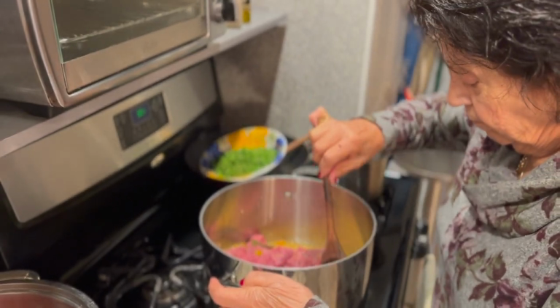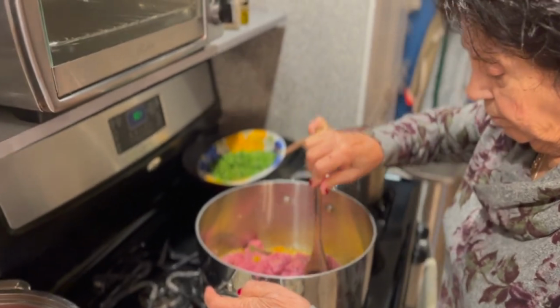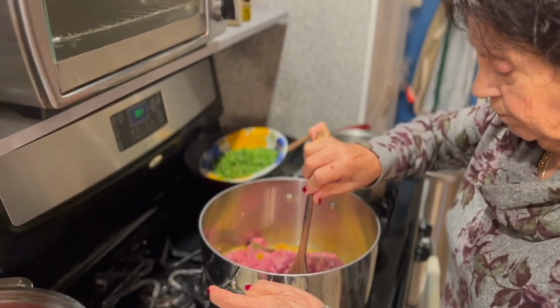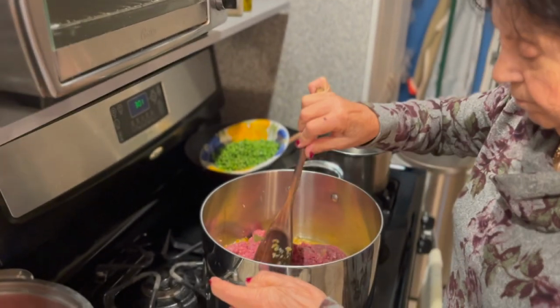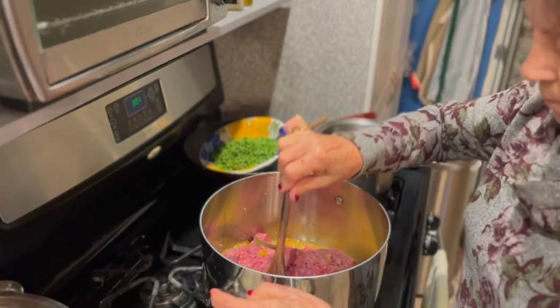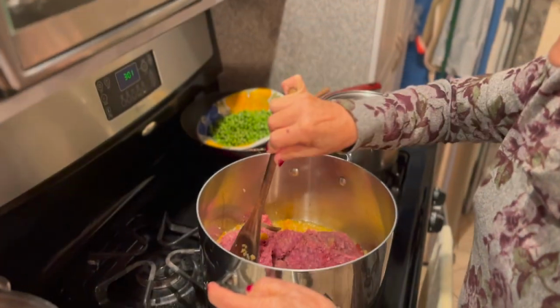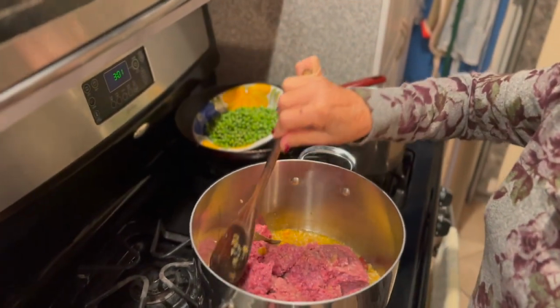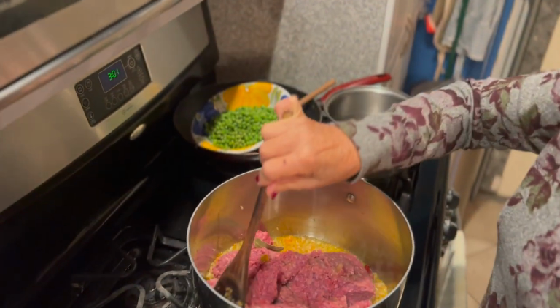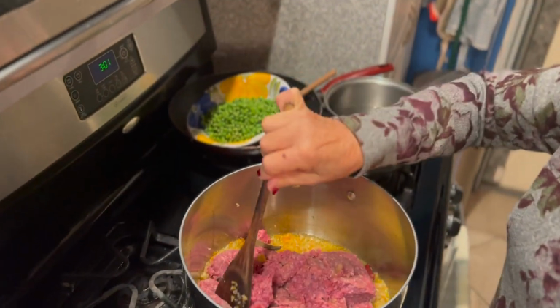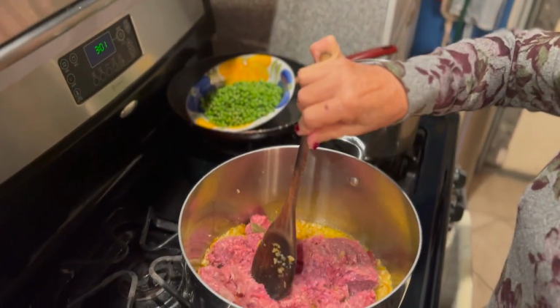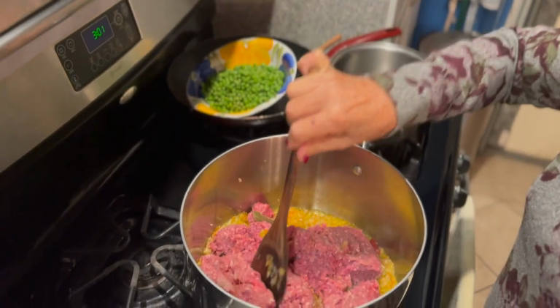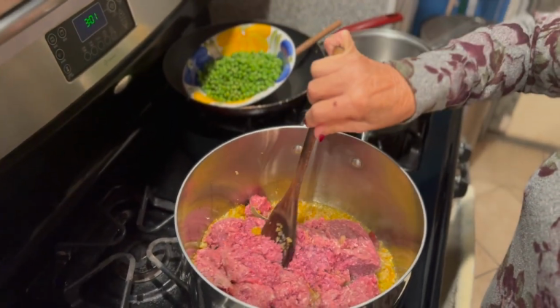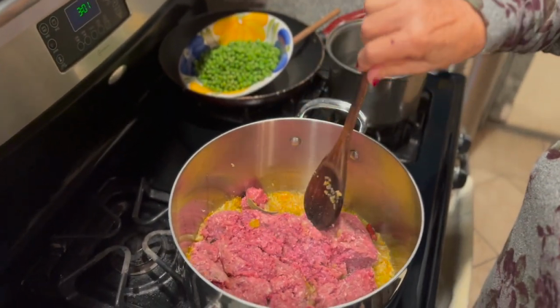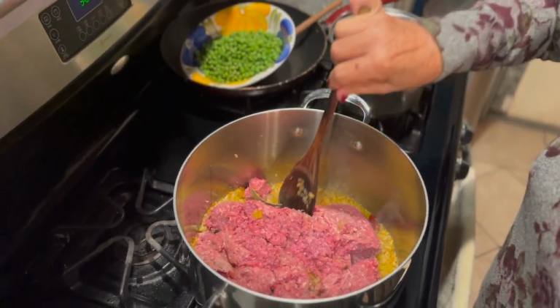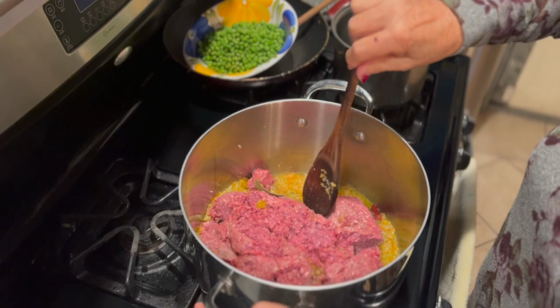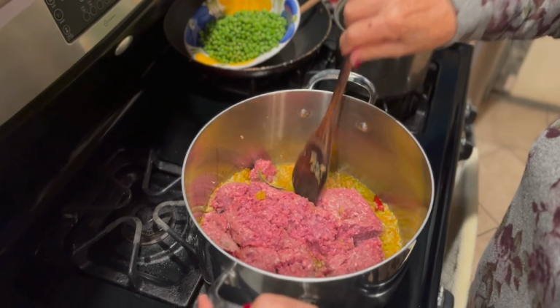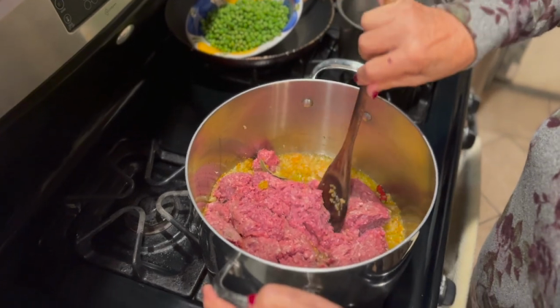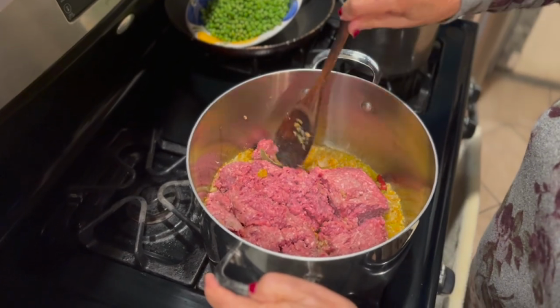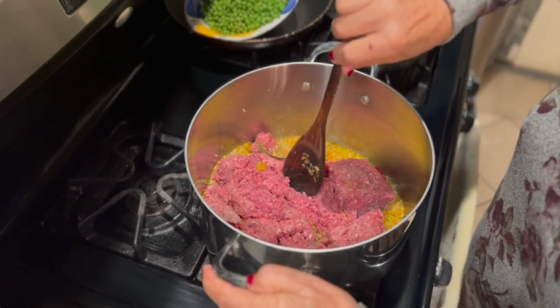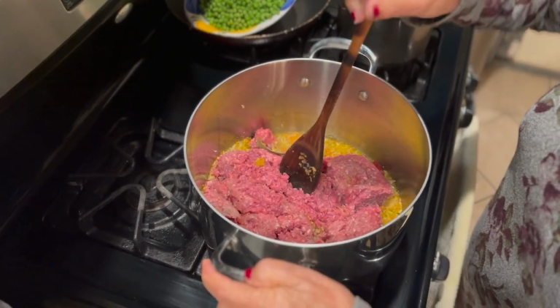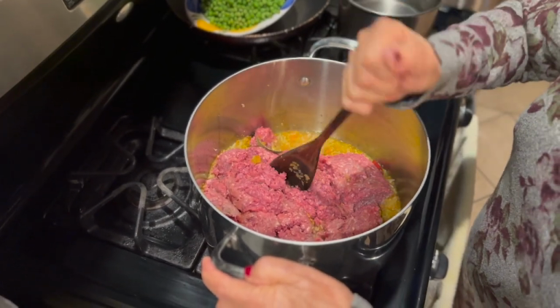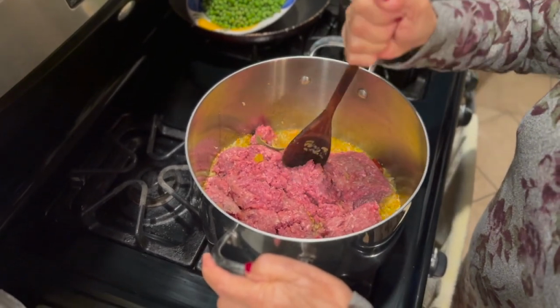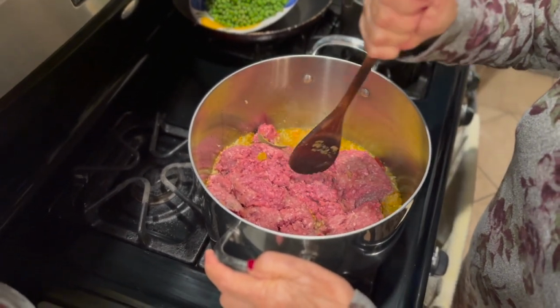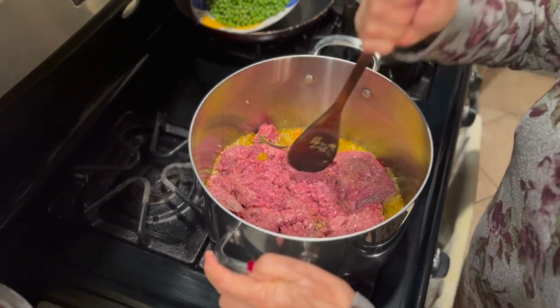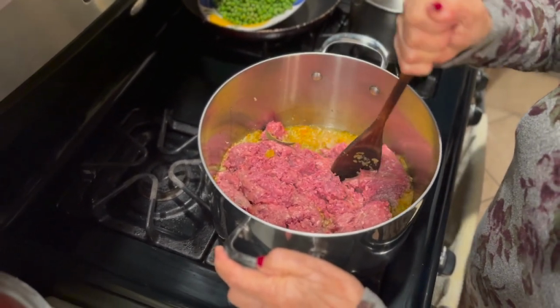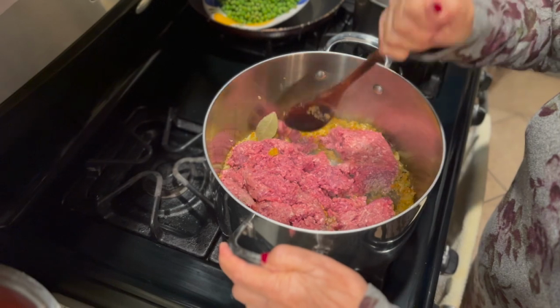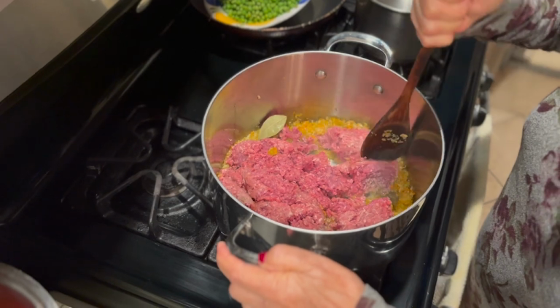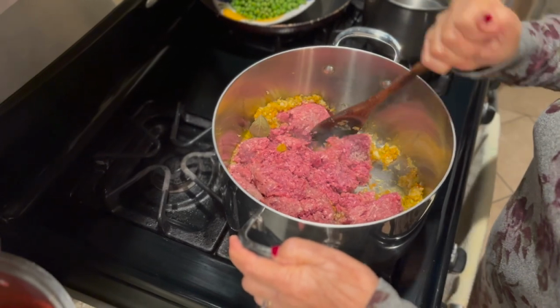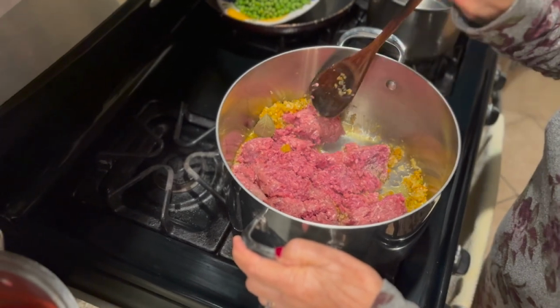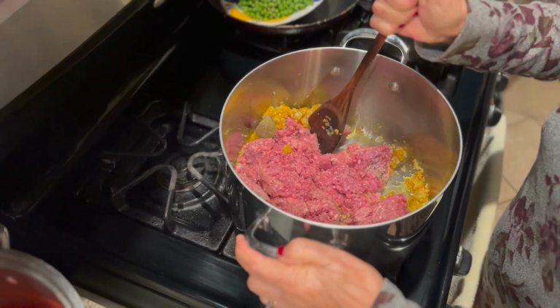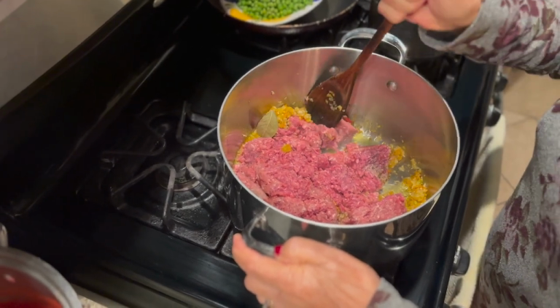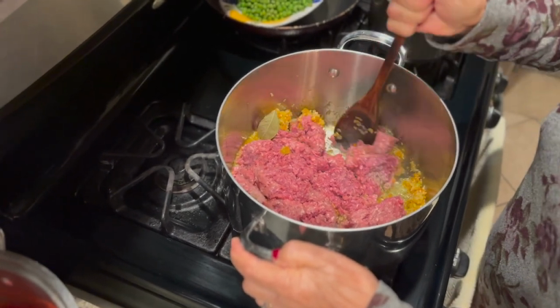So Mama, how long do we cook? One hour. We're going to let this cook for one hour. The idea is we cook it down, and this way the bolognese becomes nice, thick, and hearty.